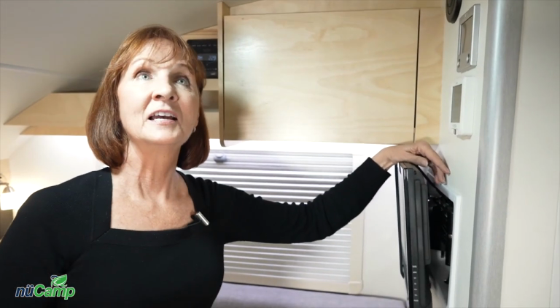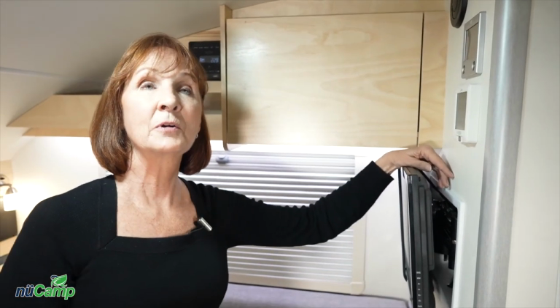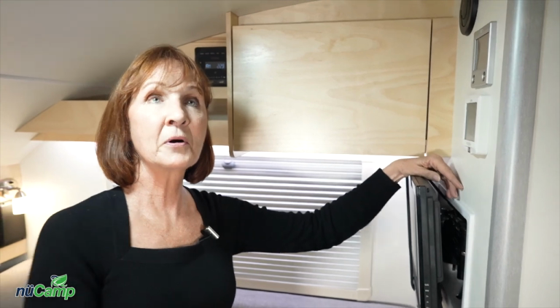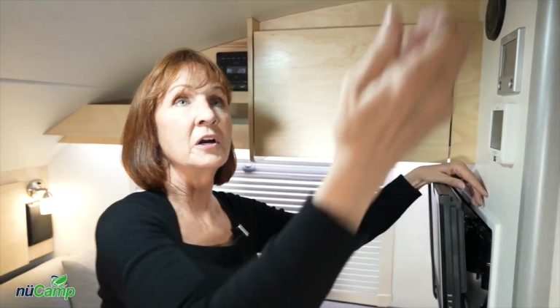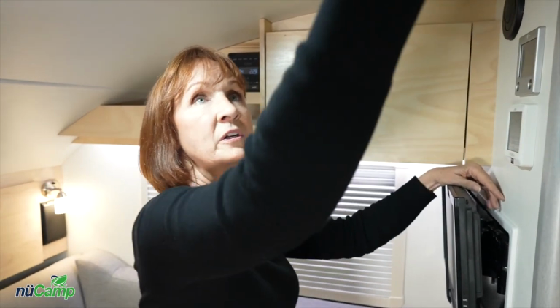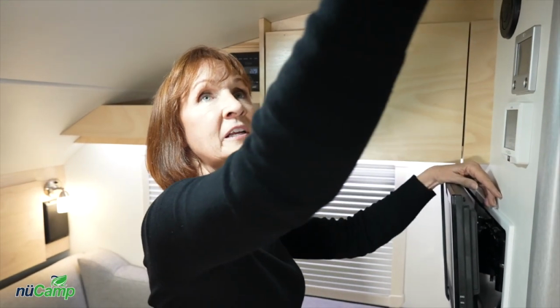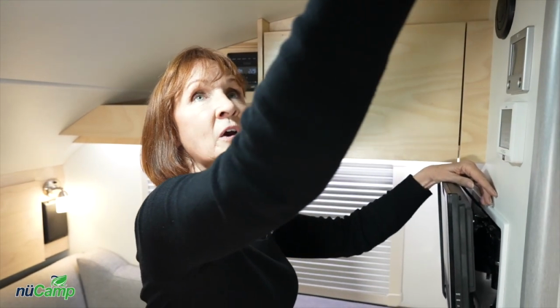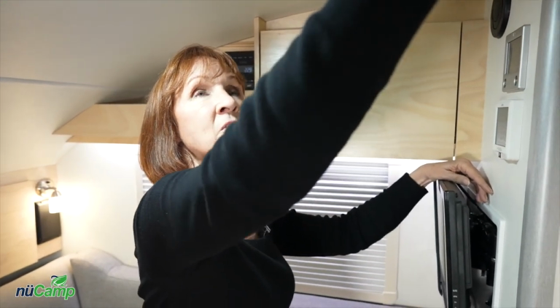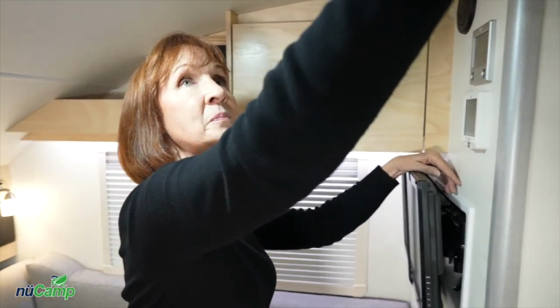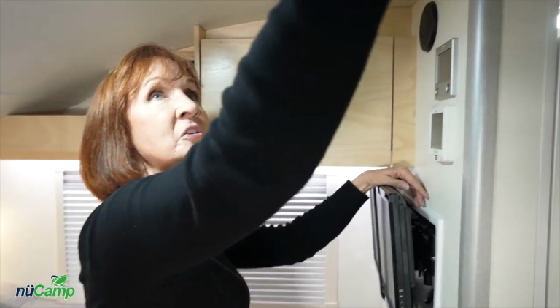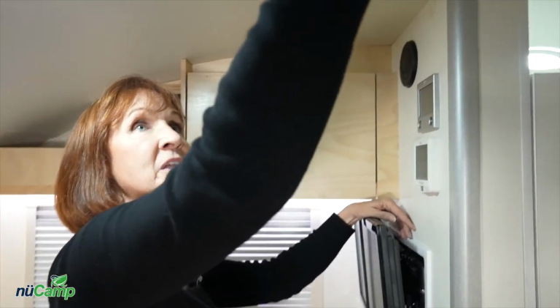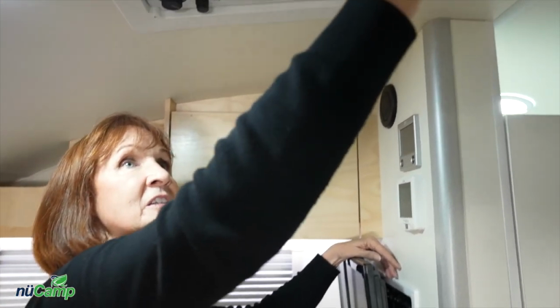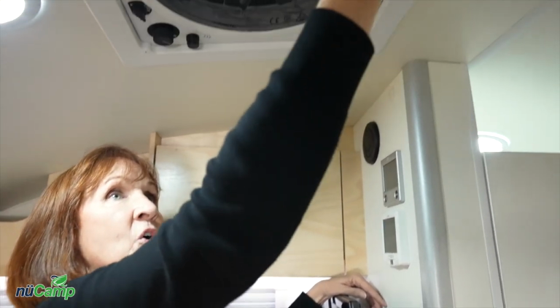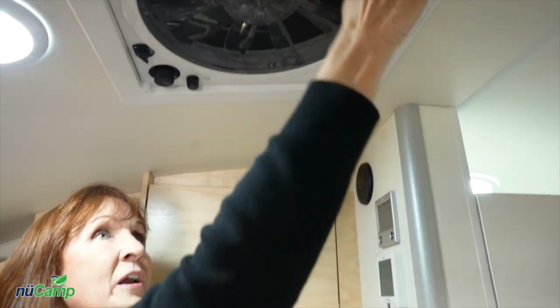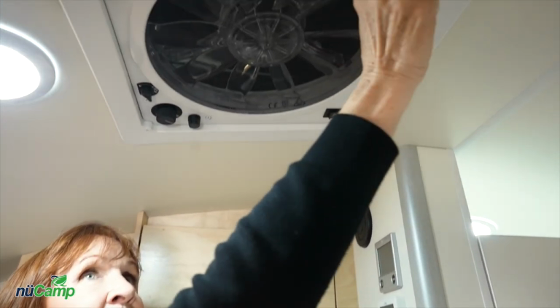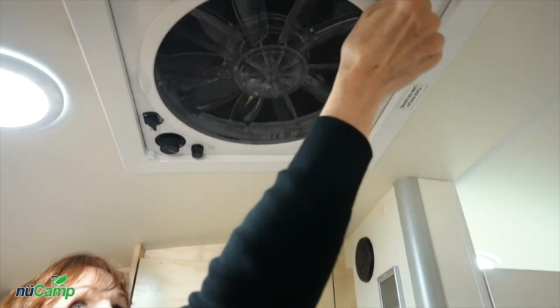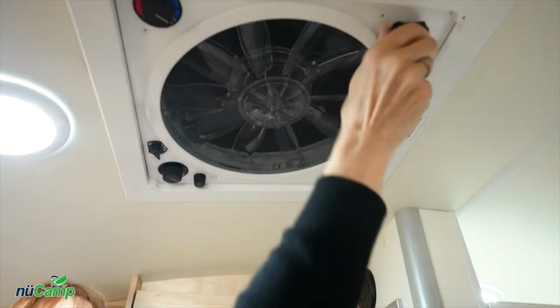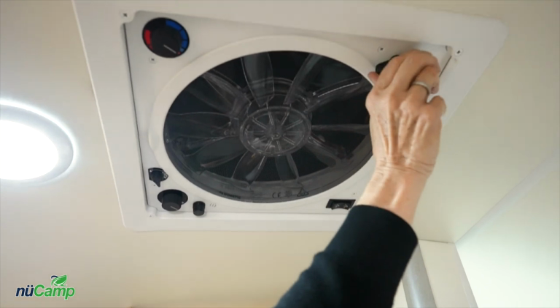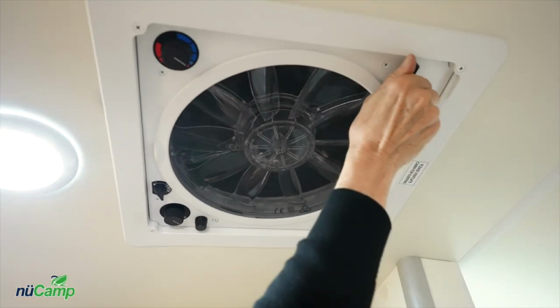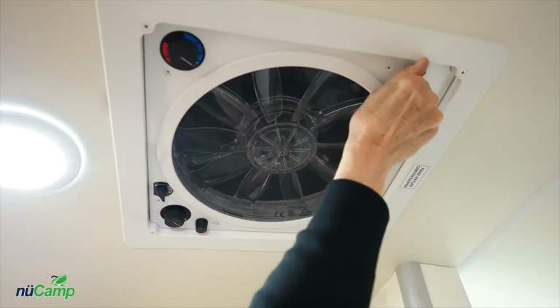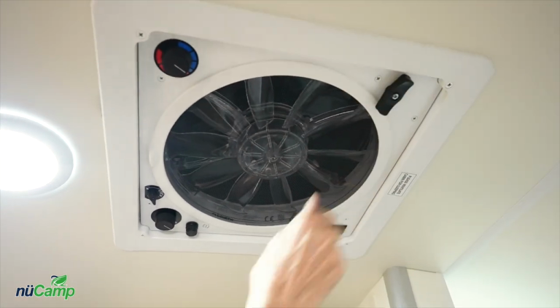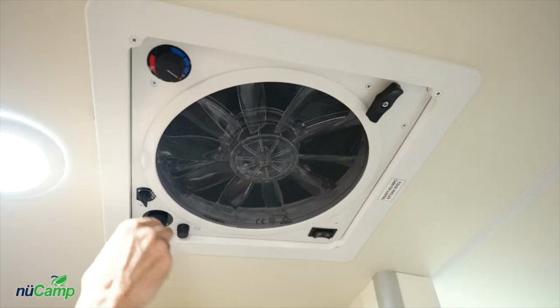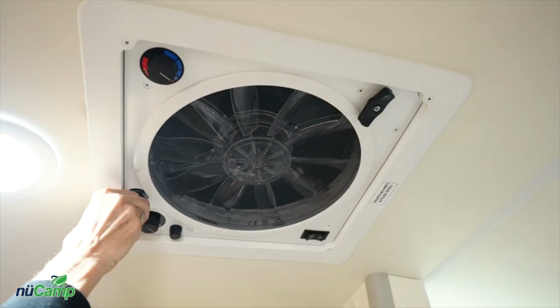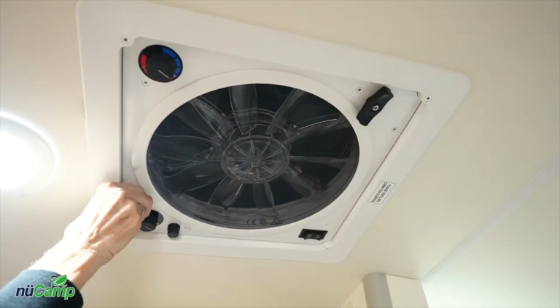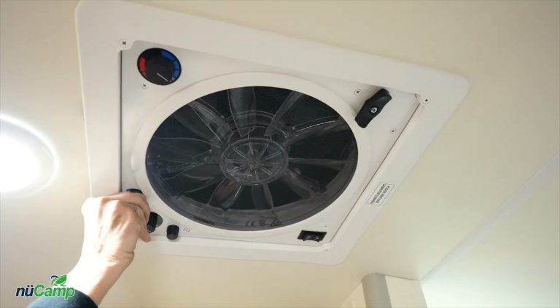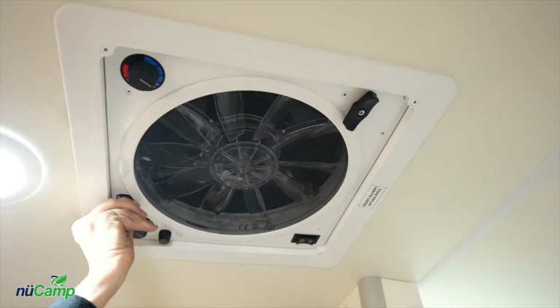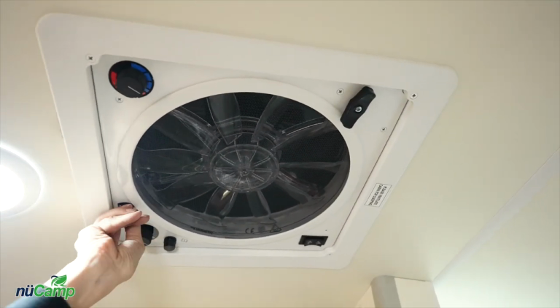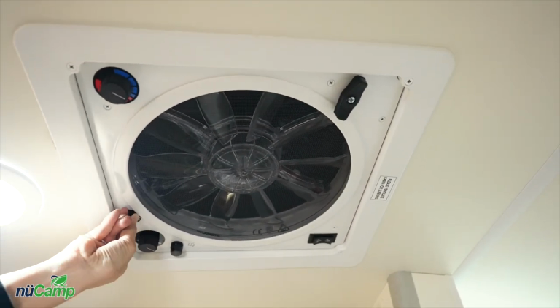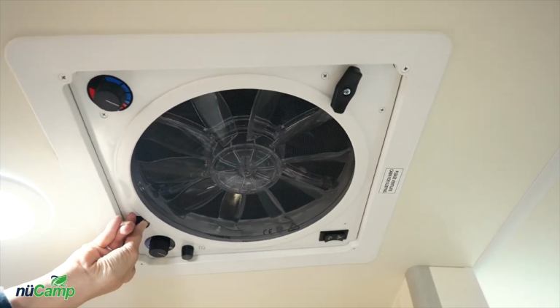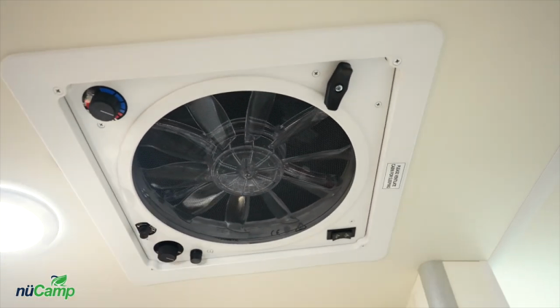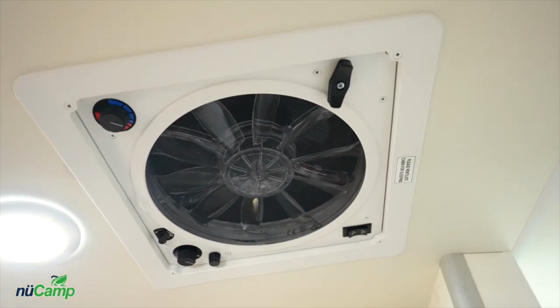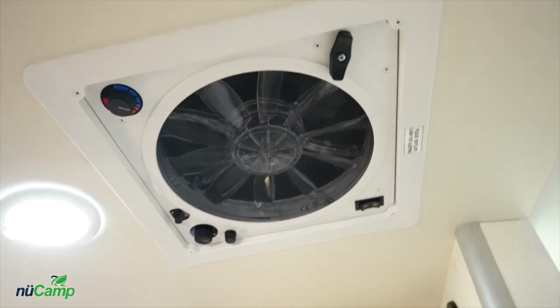When you're ready to travel, be sure to bring the vent all the way down and lock this latch in the locked position.